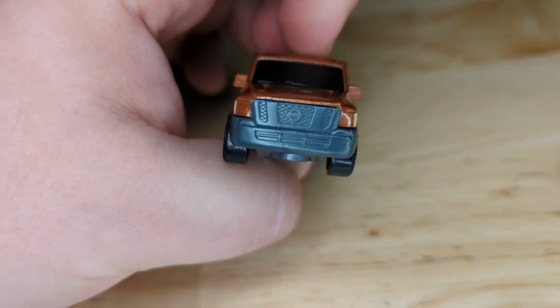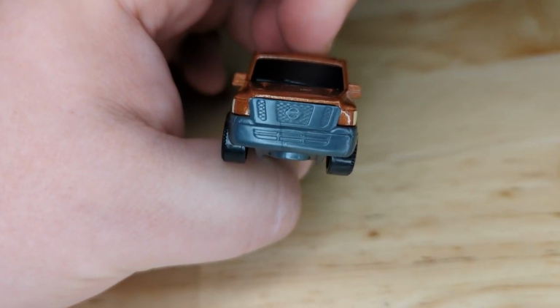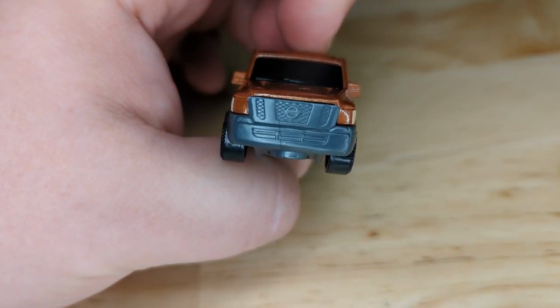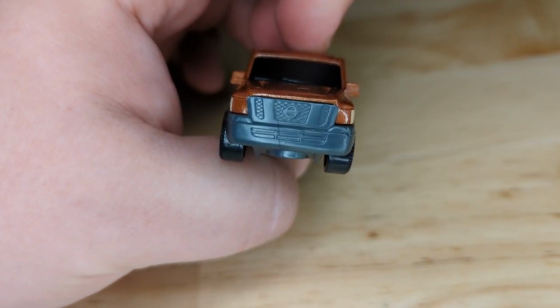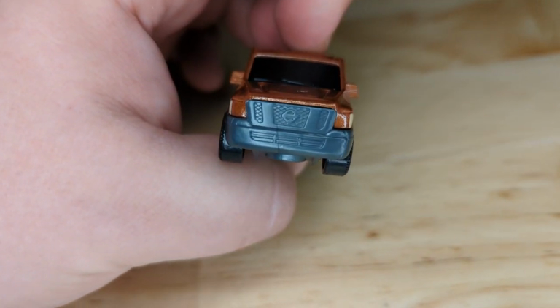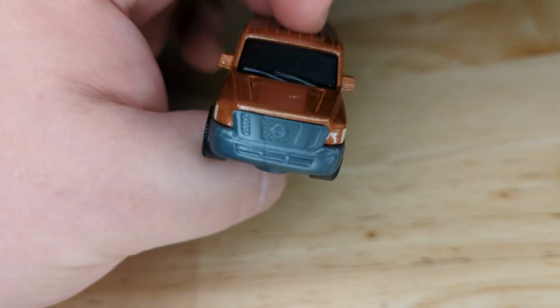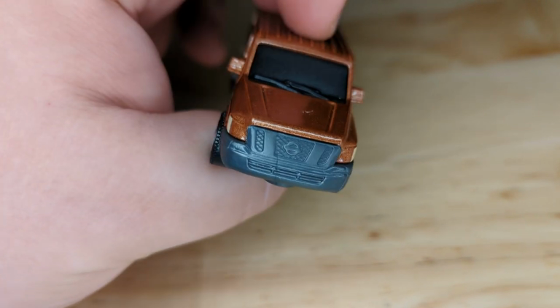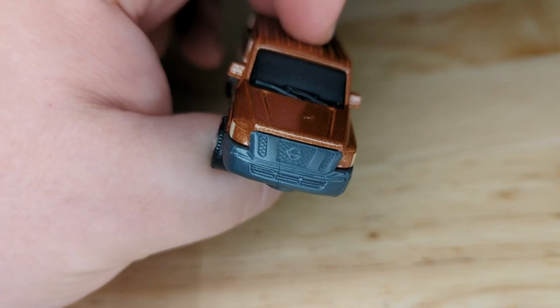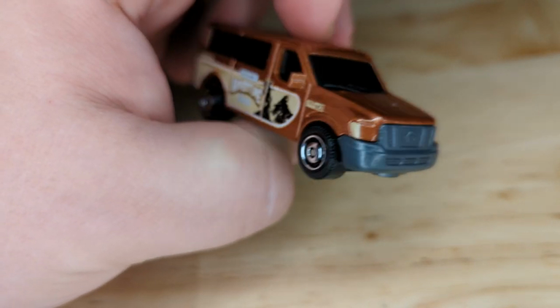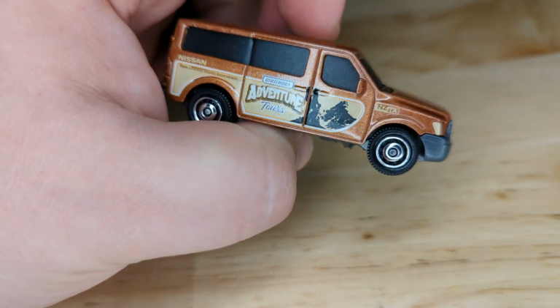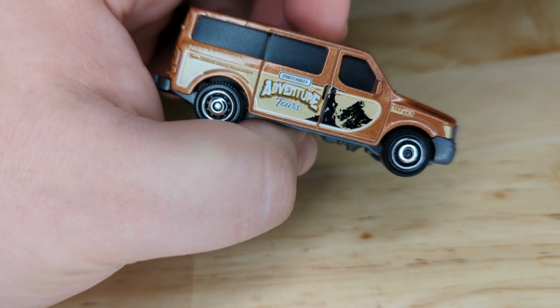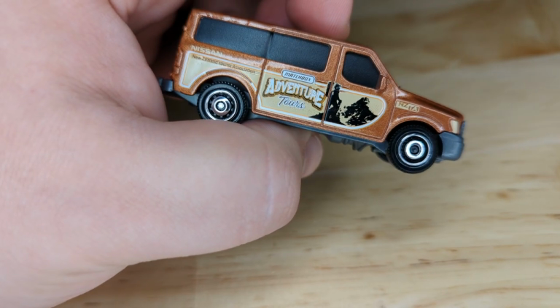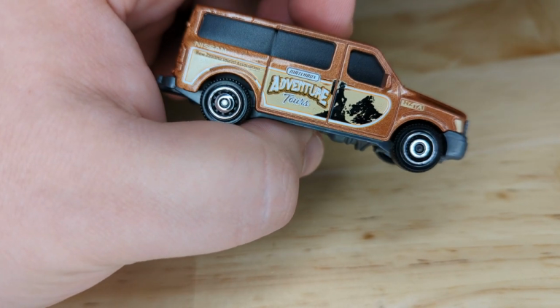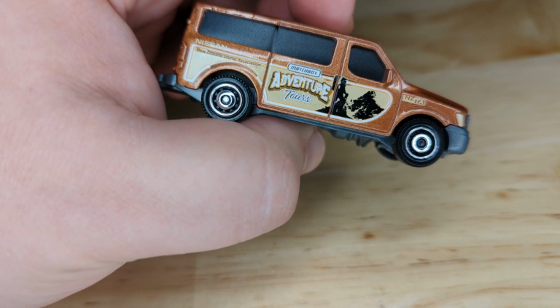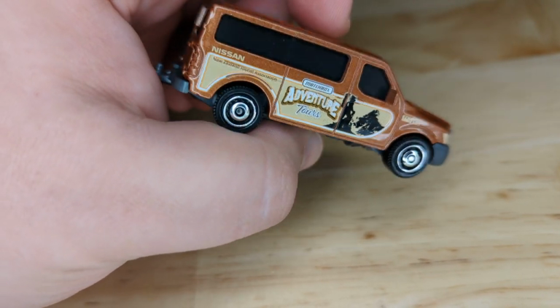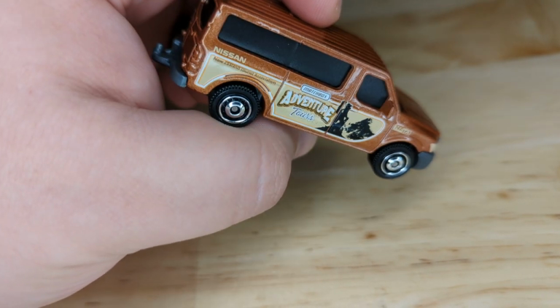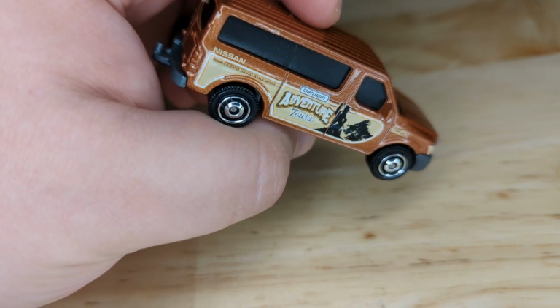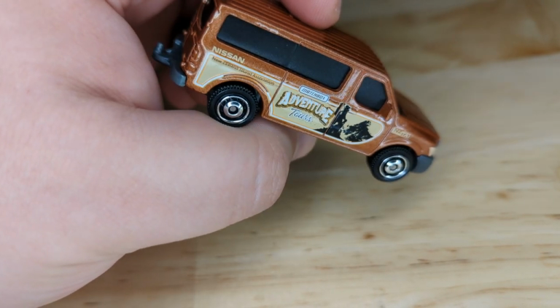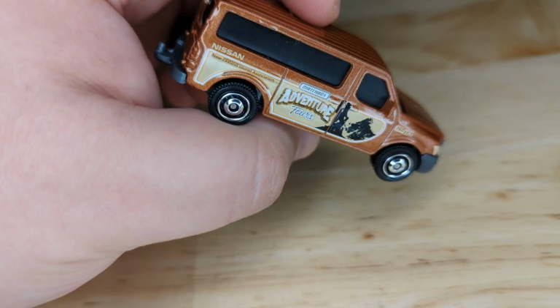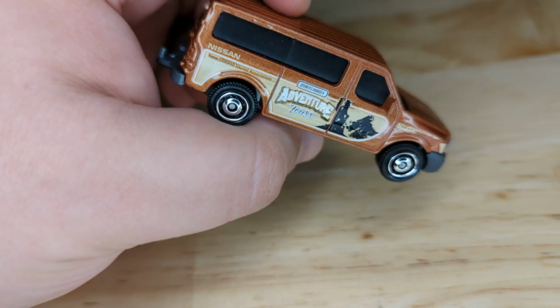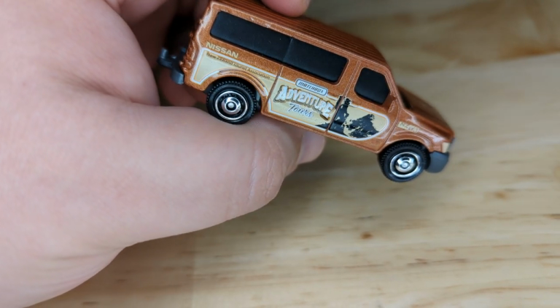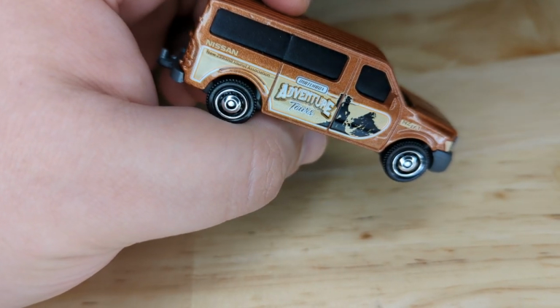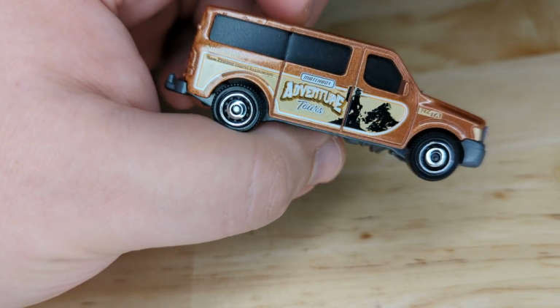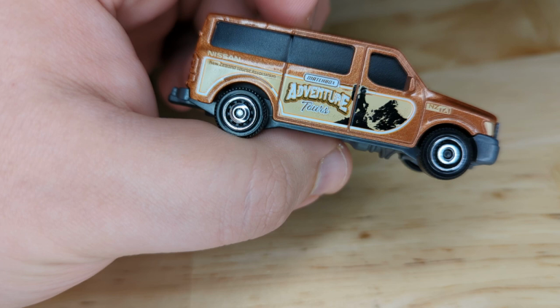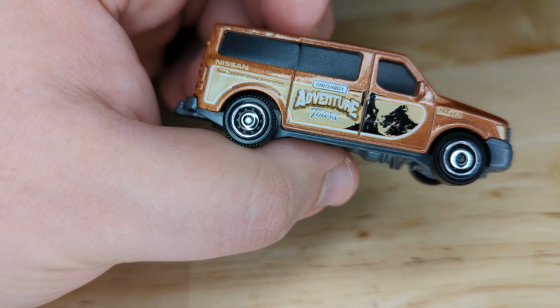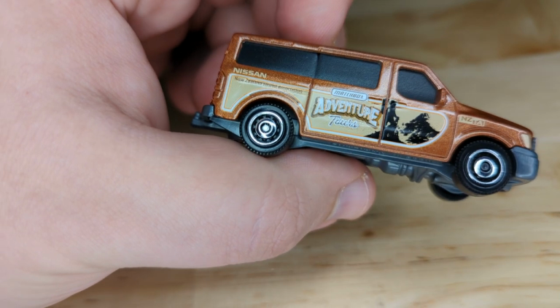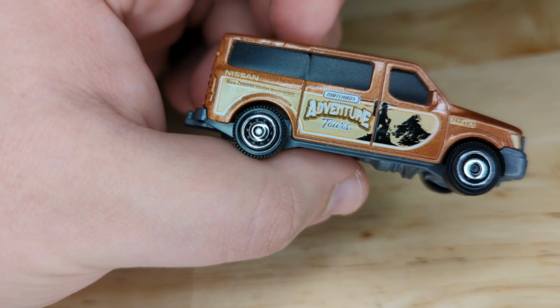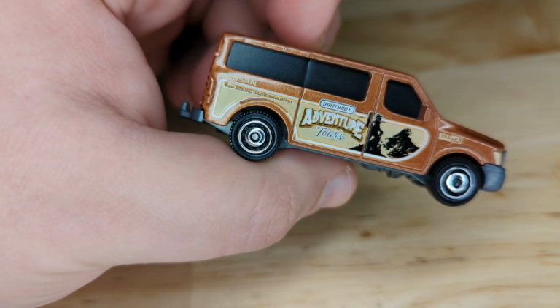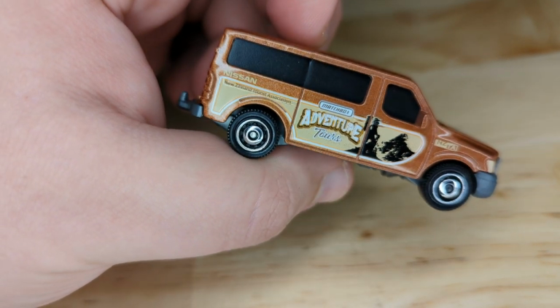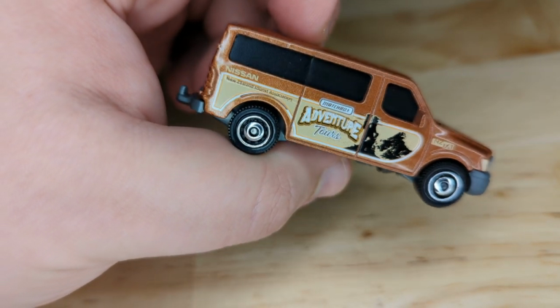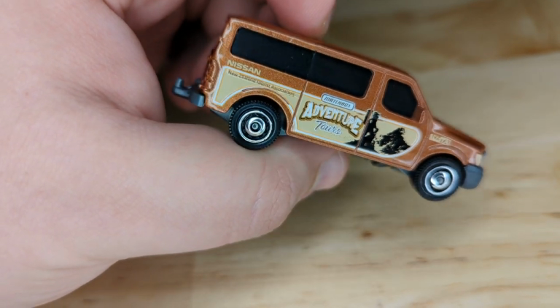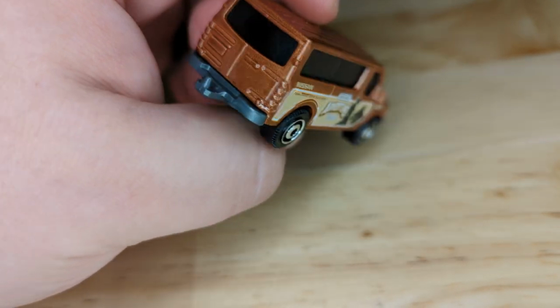There we can see the front — it looks a lot like a truck. There's the side again. We saw the bottom view, and then there's a little Nissan logo on the back, again with the New Zealand Tourist Association.